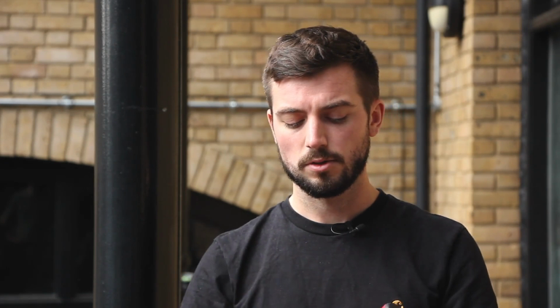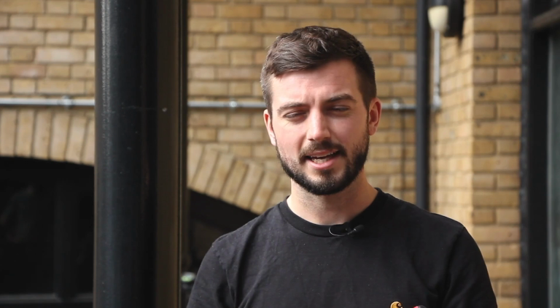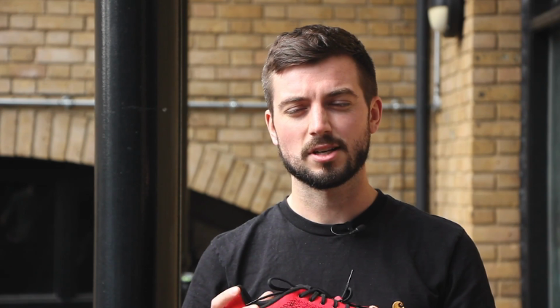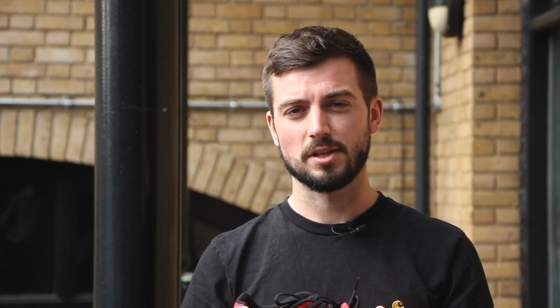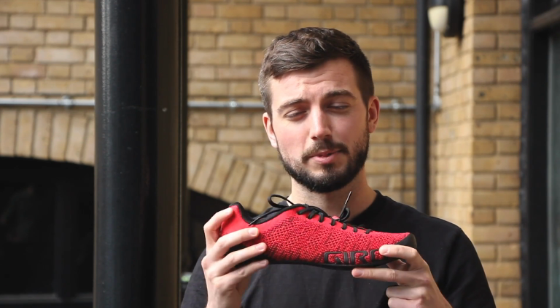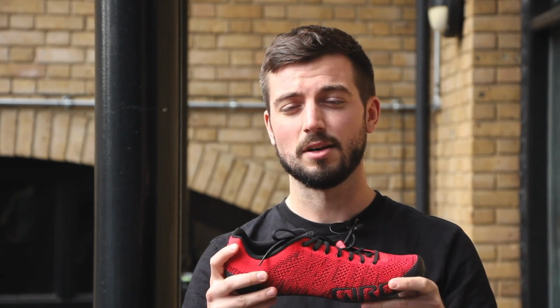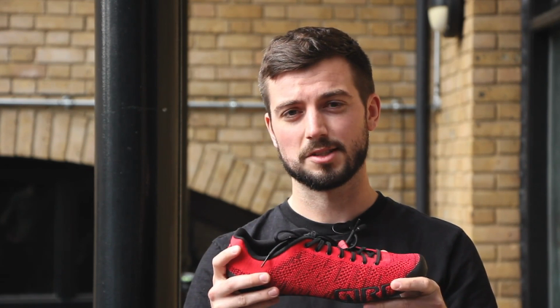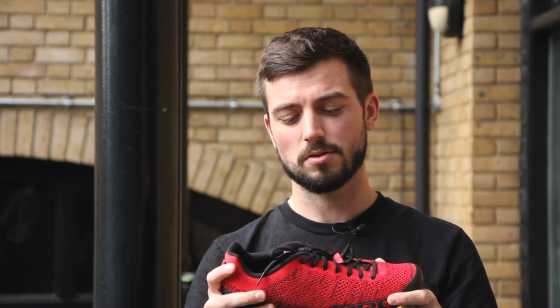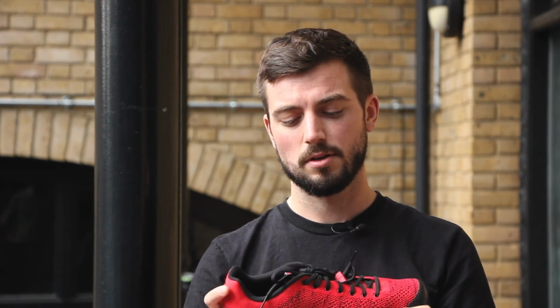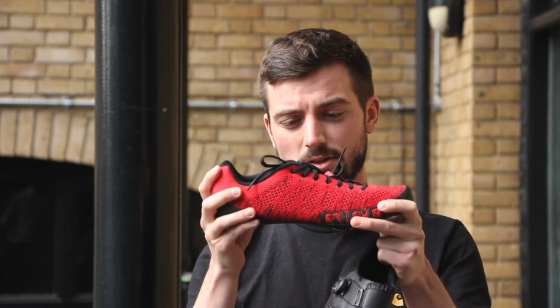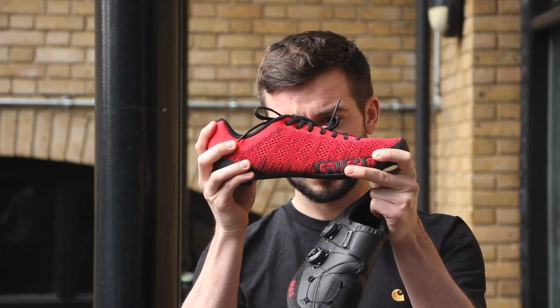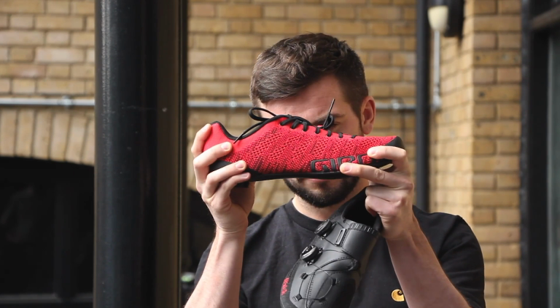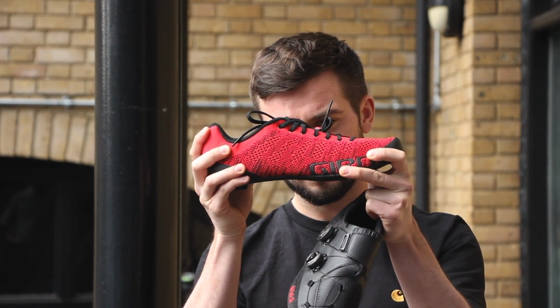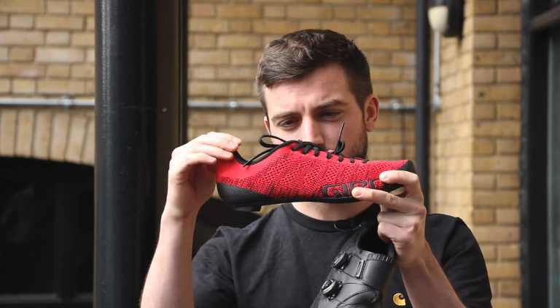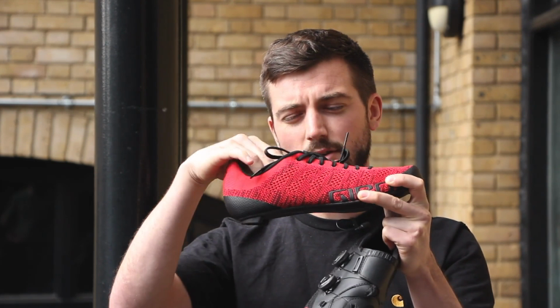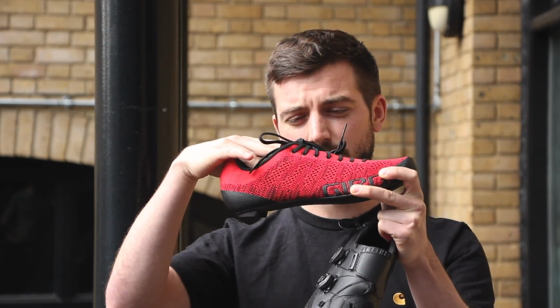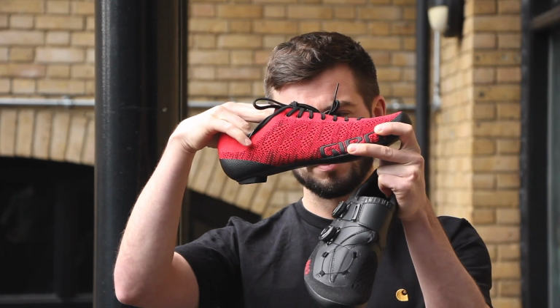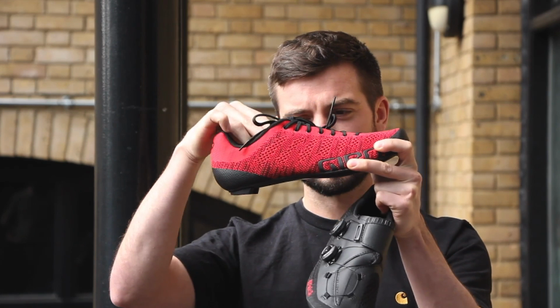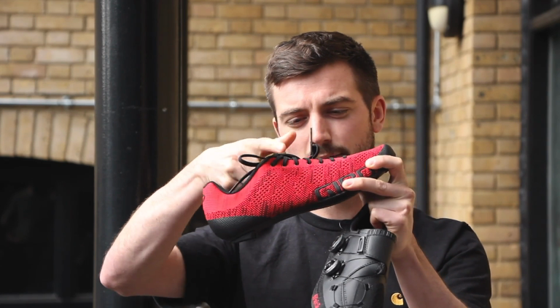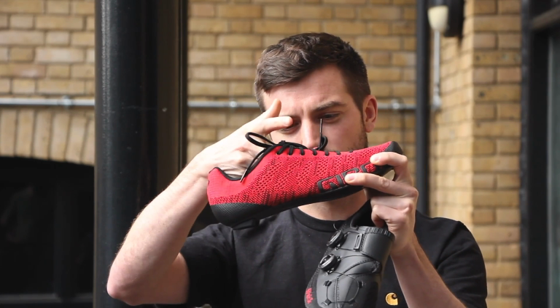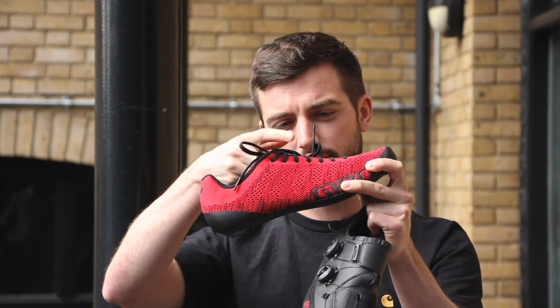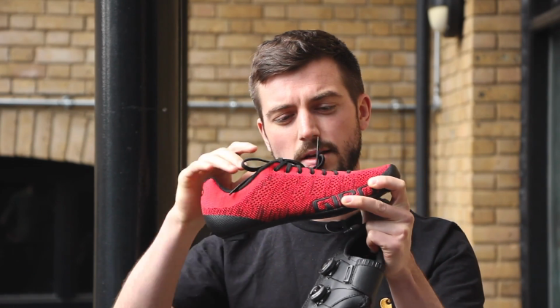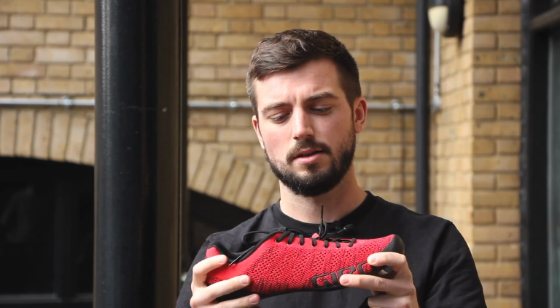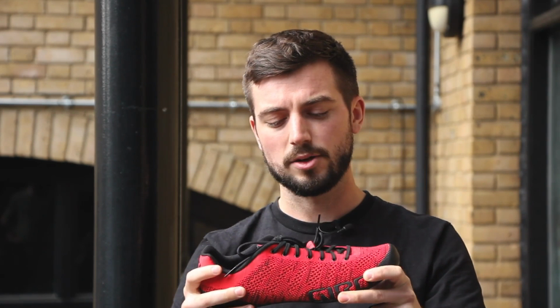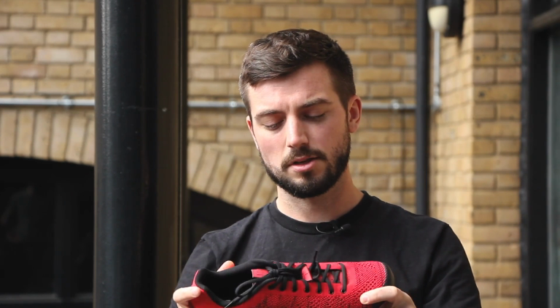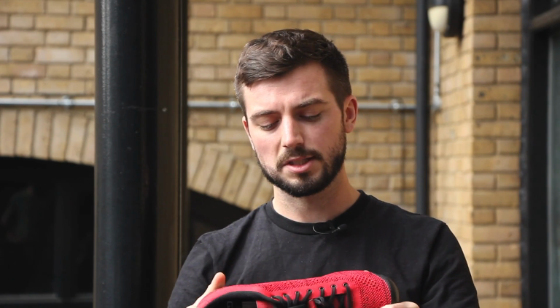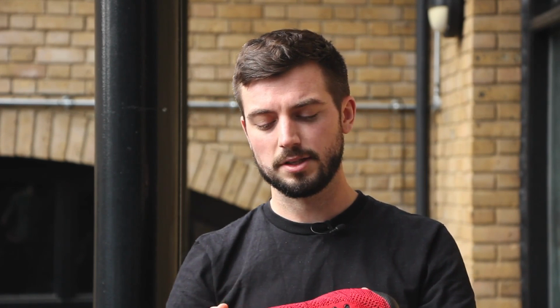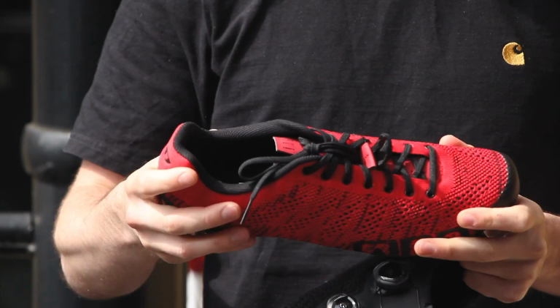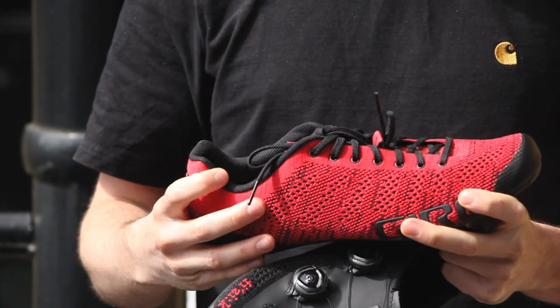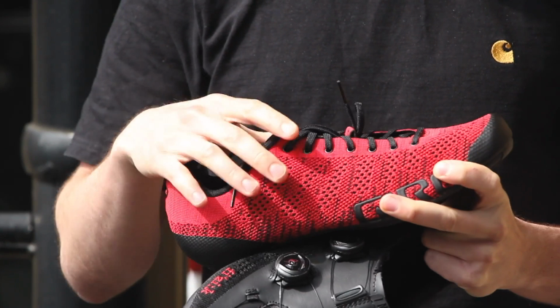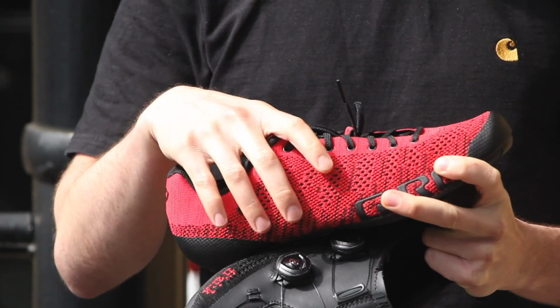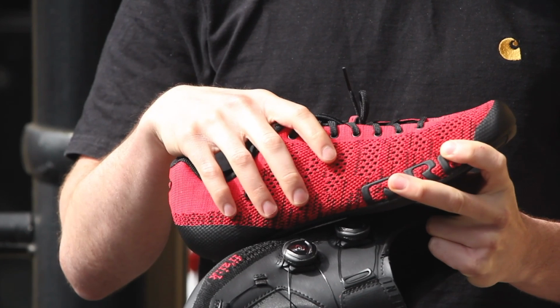You also get extra comfort — it's basically like wearing a sock. You can see right through it; I can see my hand when I've got it in there. And it just provides extra comfort on the bike.